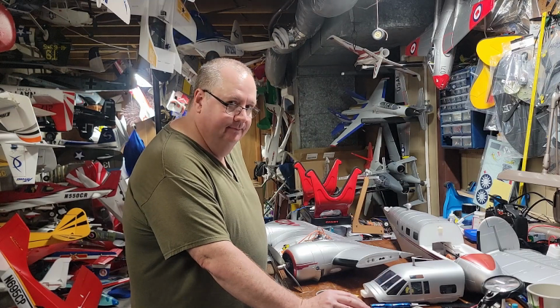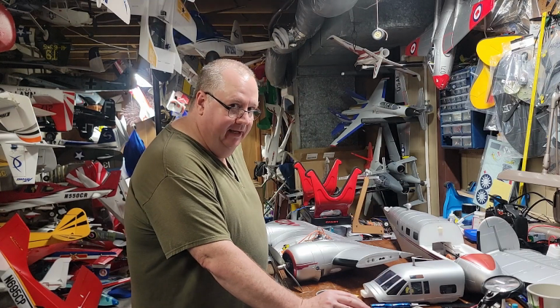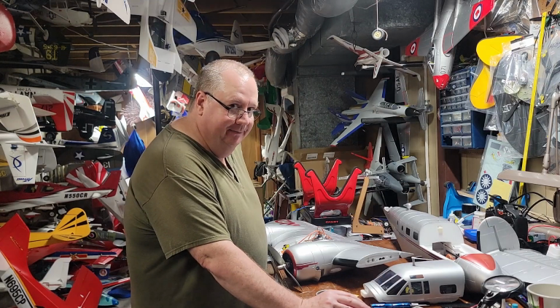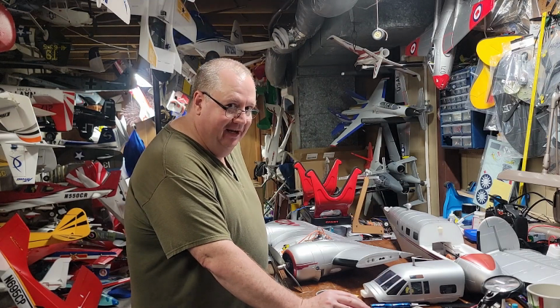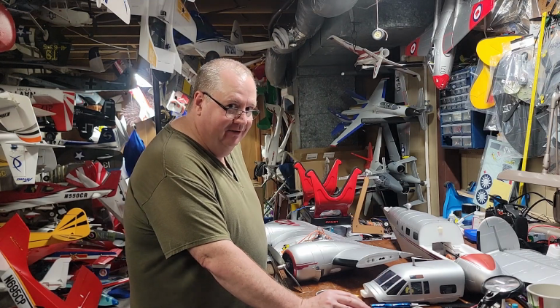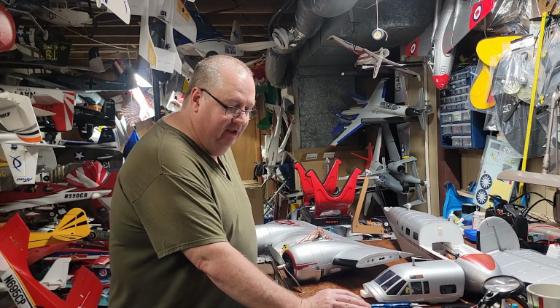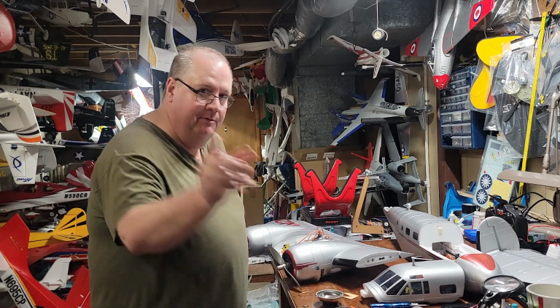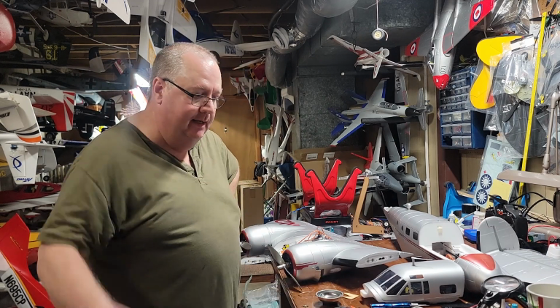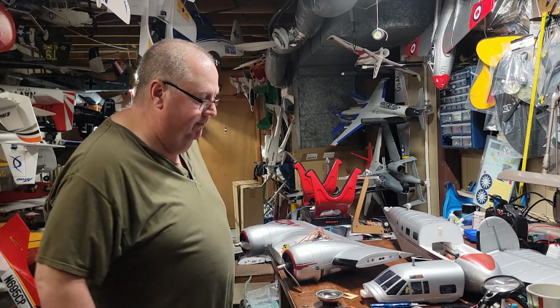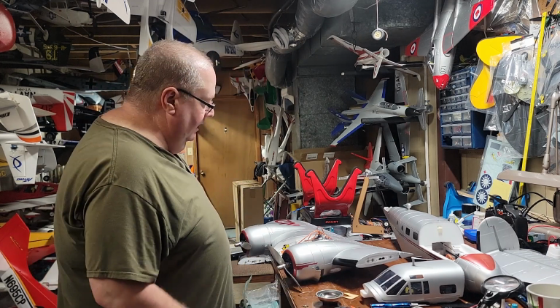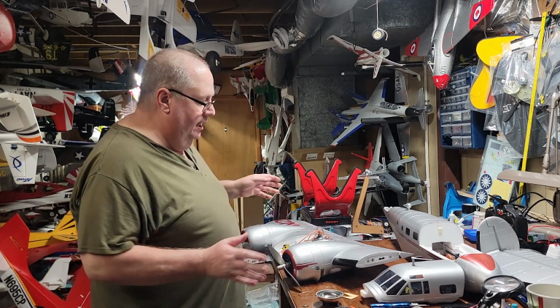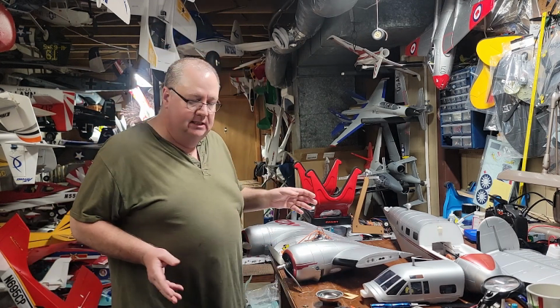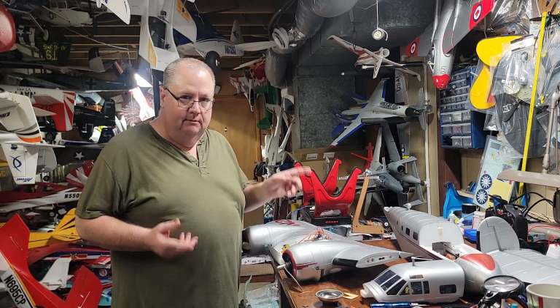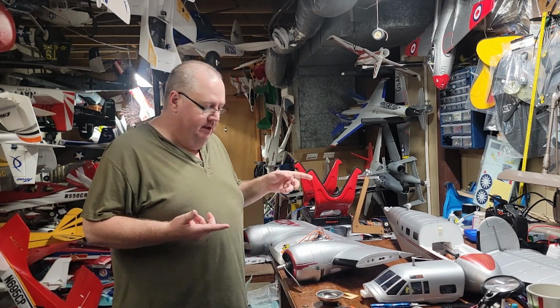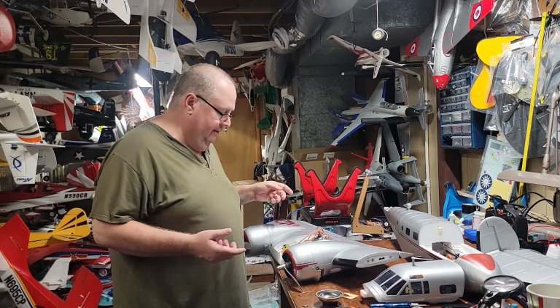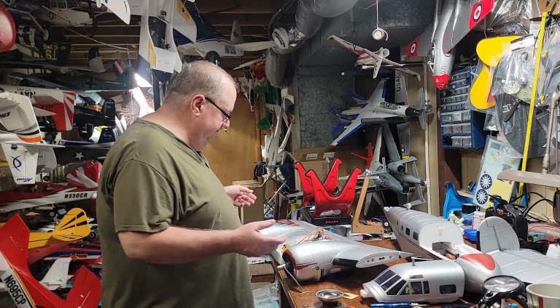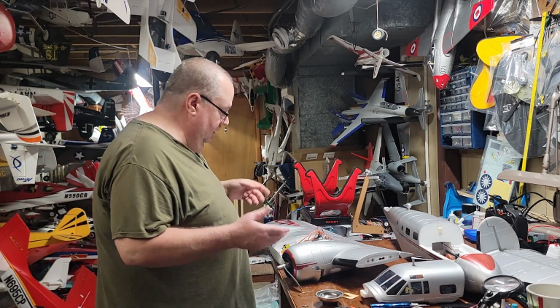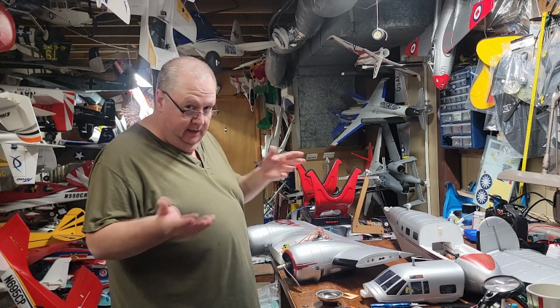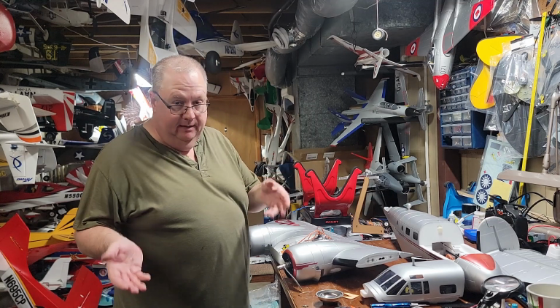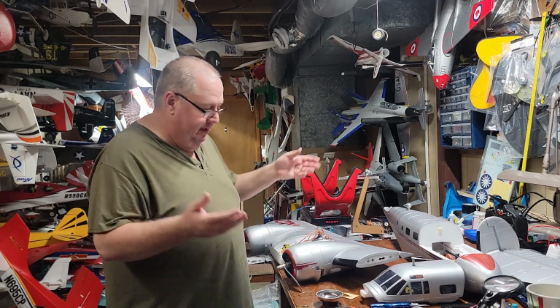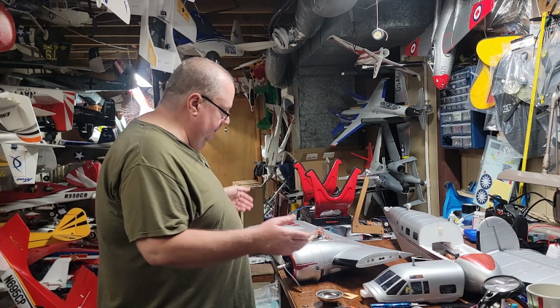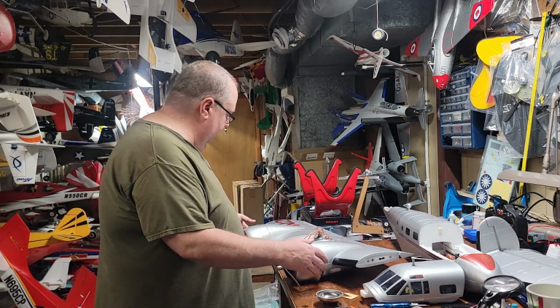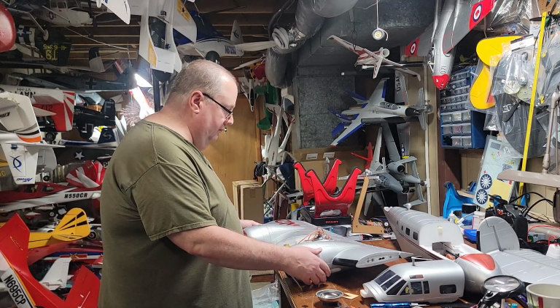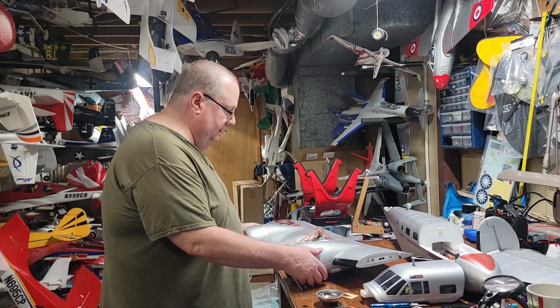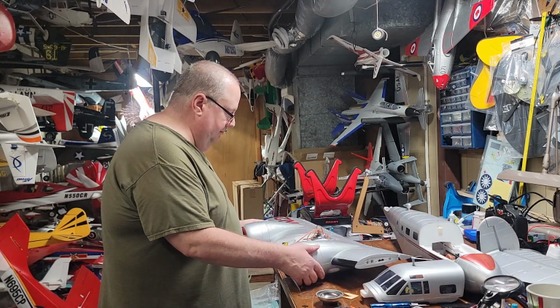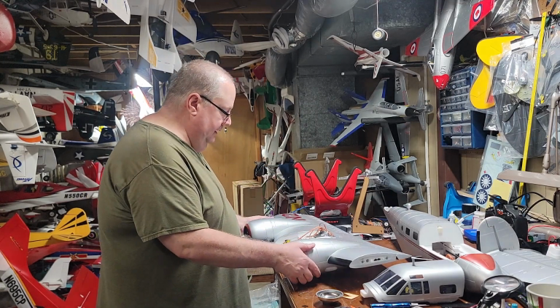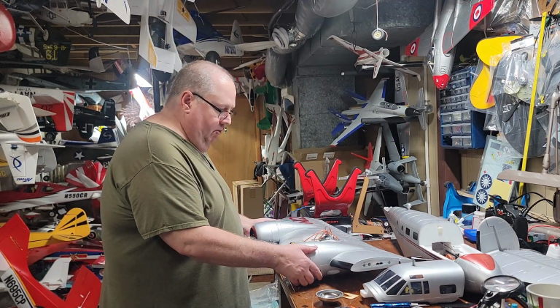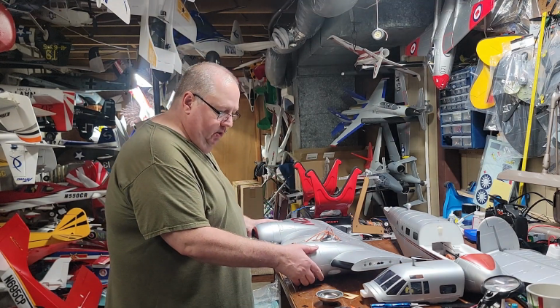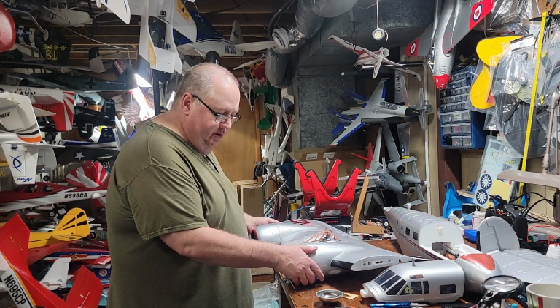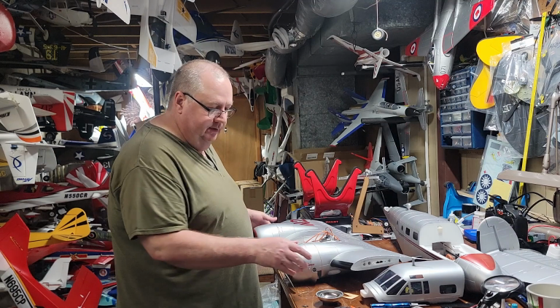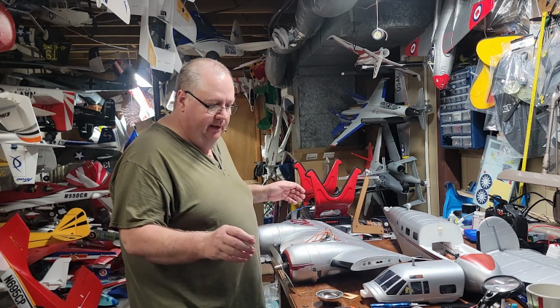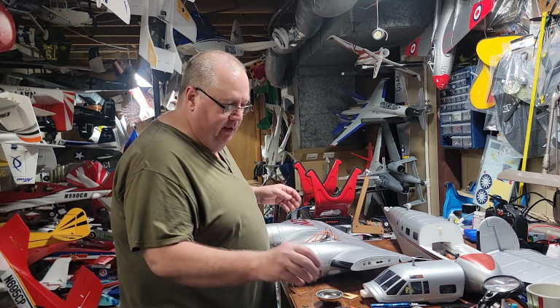How you doing? Back again — RC coming through. Main game, got the DH 18 for Beechcraft. E-flight Beechcraft is the maker of the actual full-size airplane. We're going to go ahead and do the assembly now.